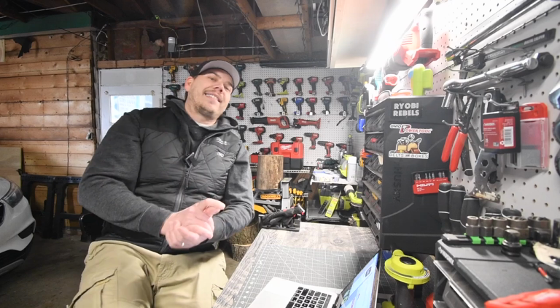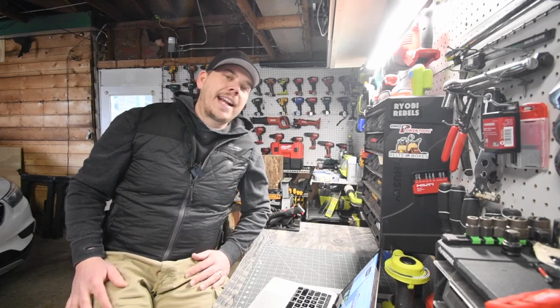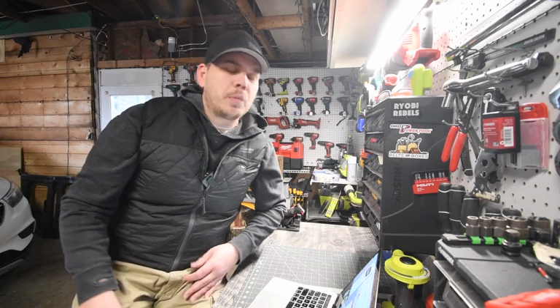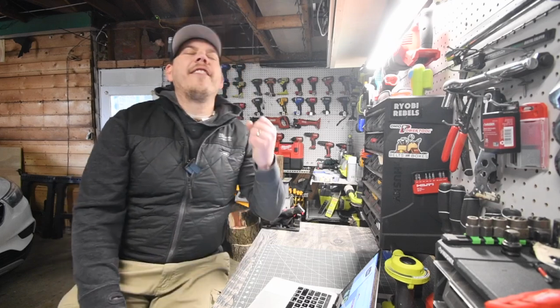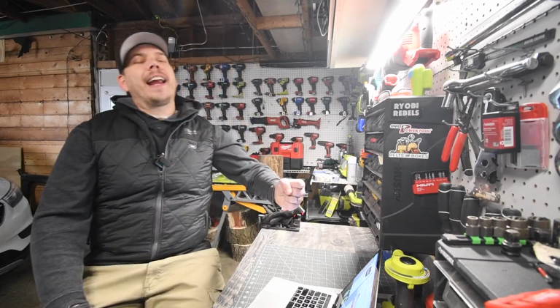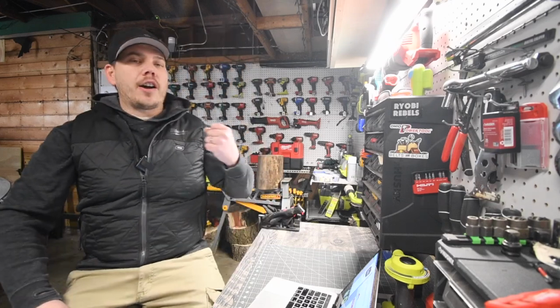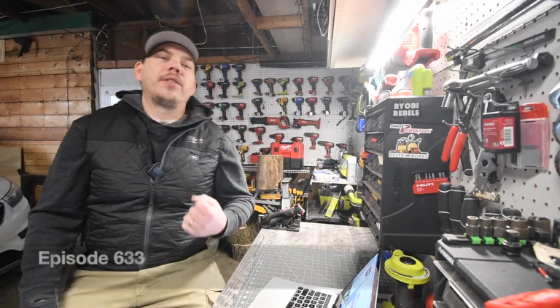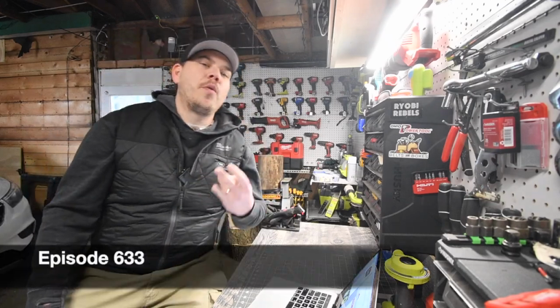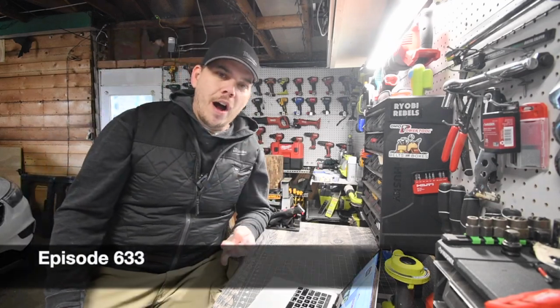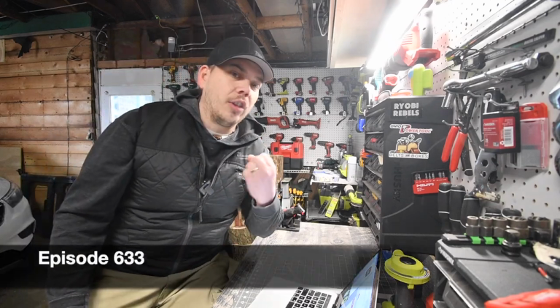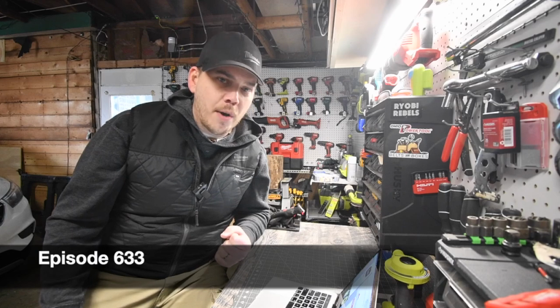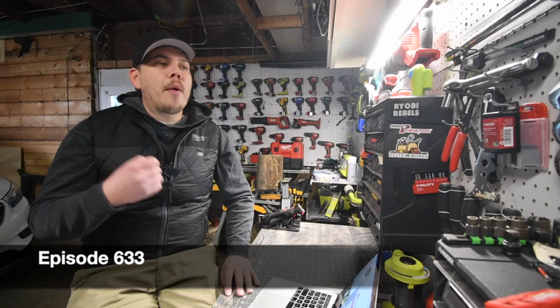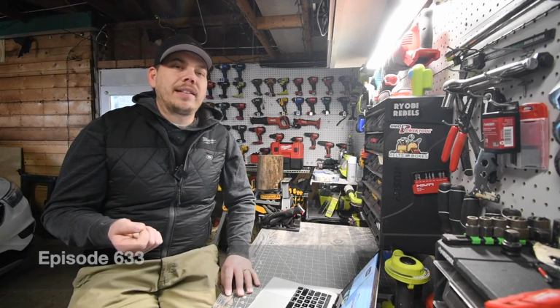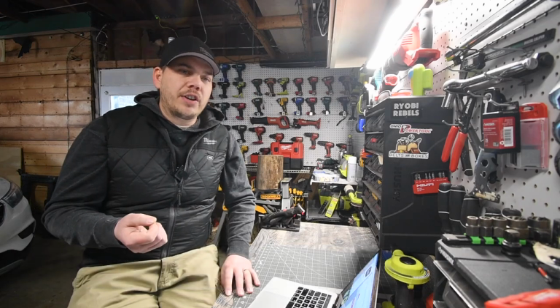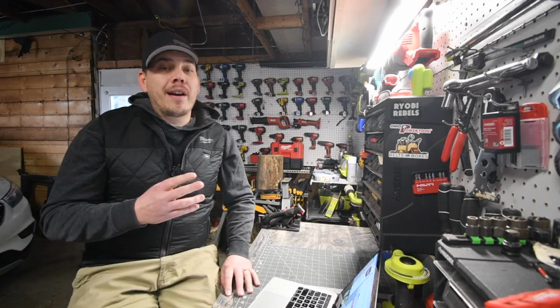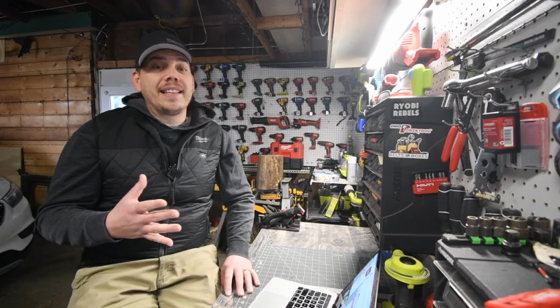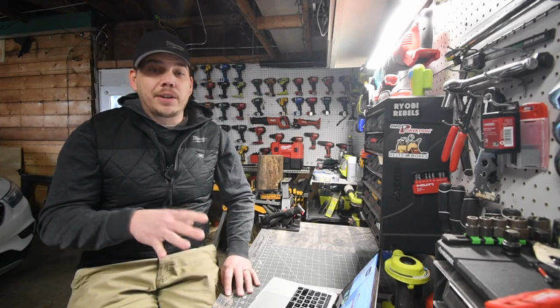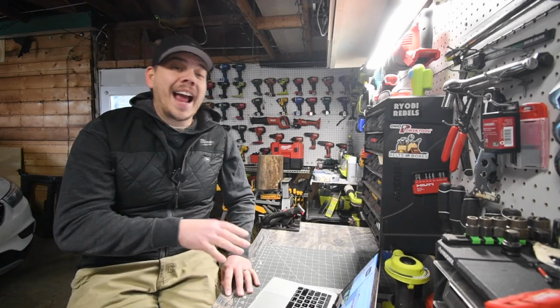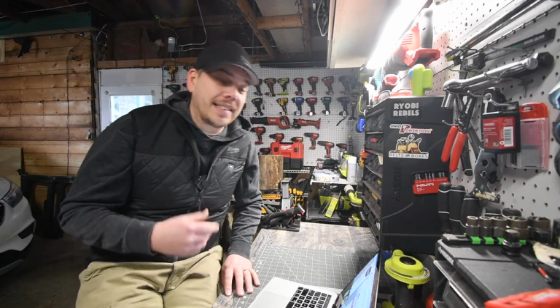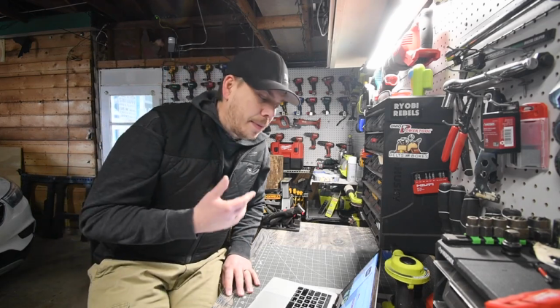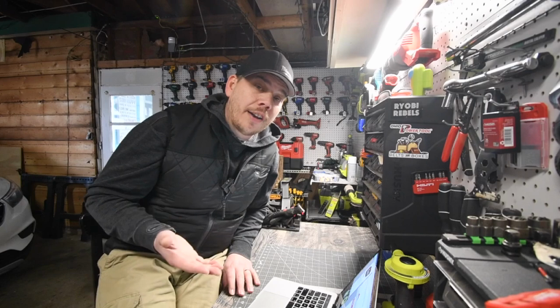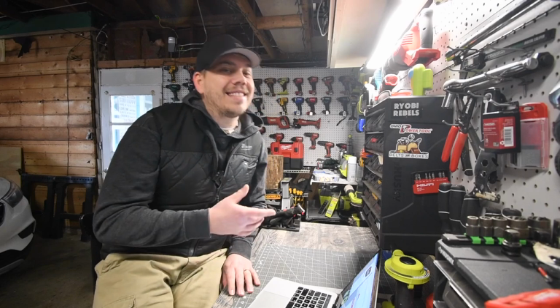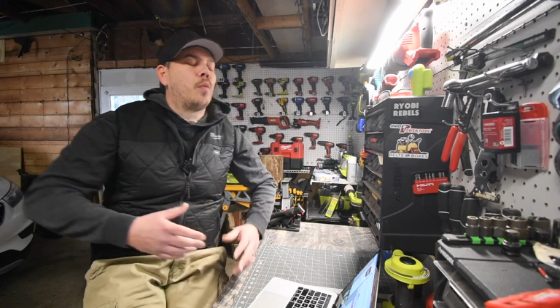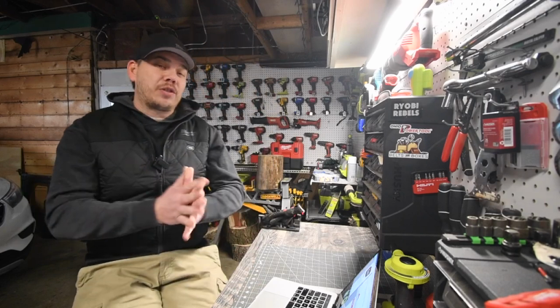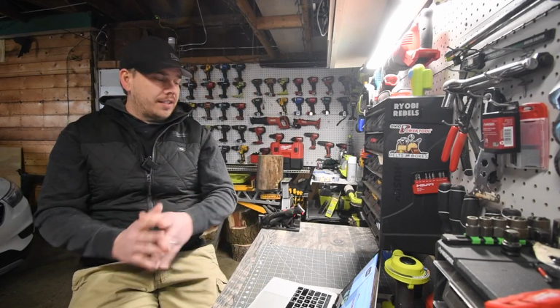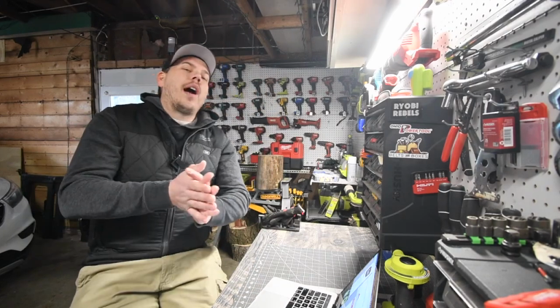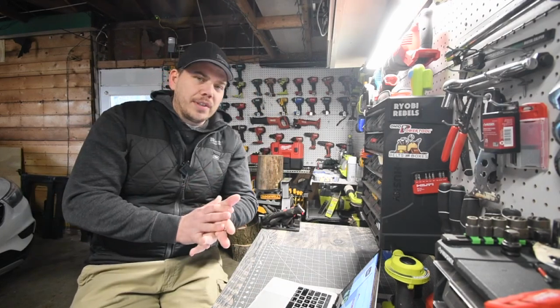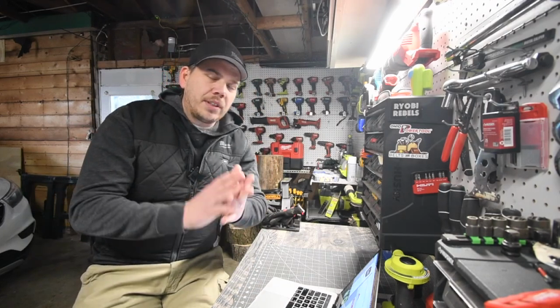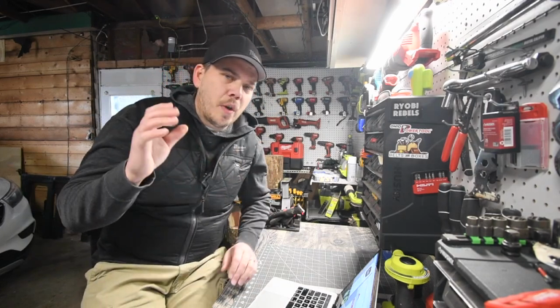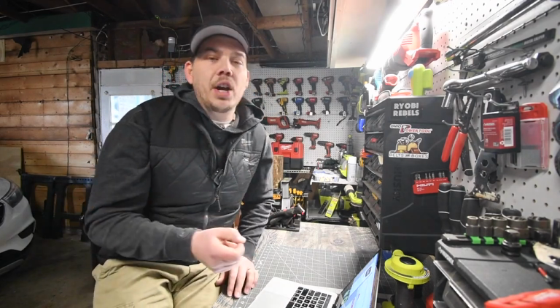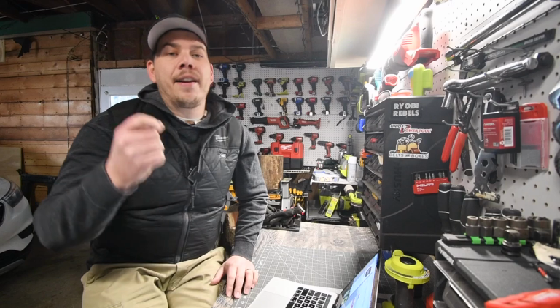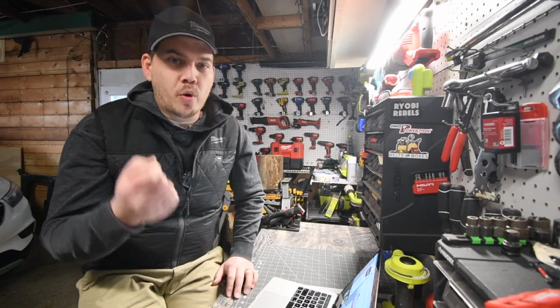Hey guys, today at Mancabertools, we are going to finally talk about the new Milwaukee lawnmower. I wanted to wait to do this video because I wanted to see this actually in action and see what people thought of it and see what it actually does. So I thought it was time to do a video on the price.